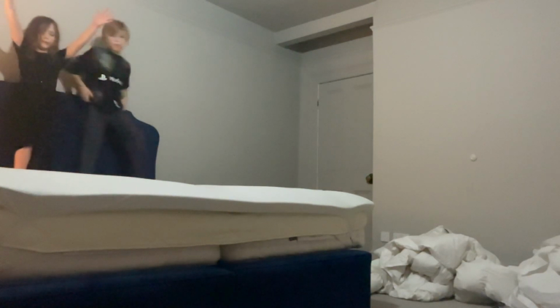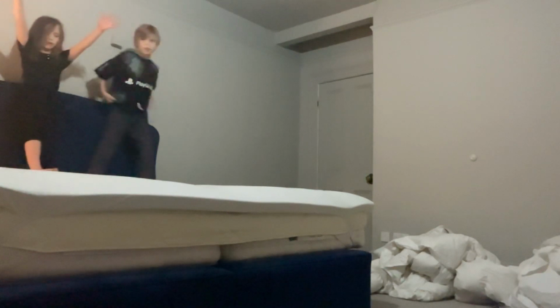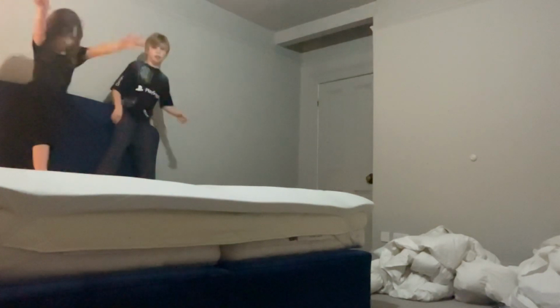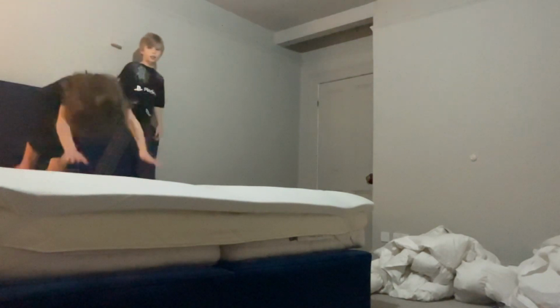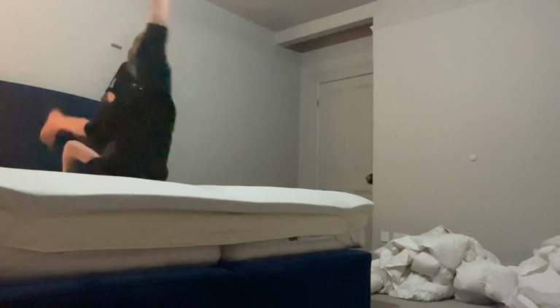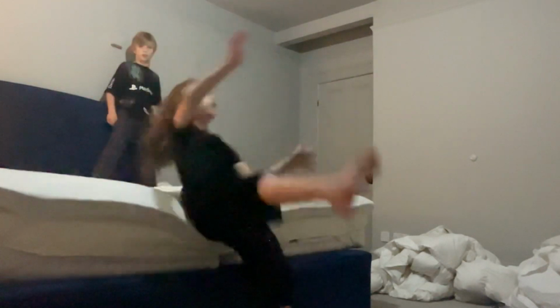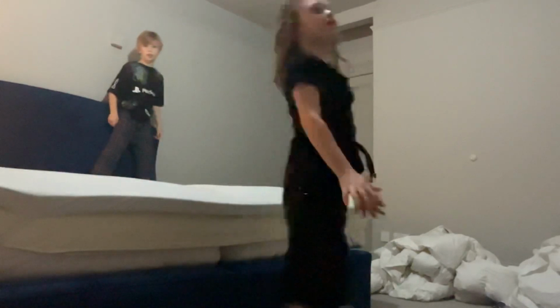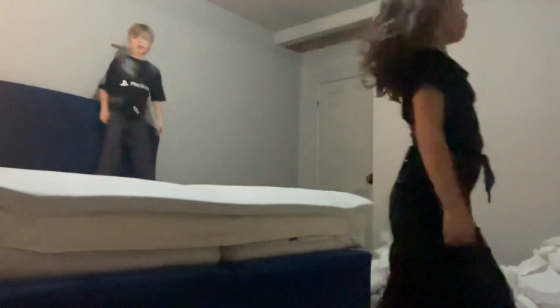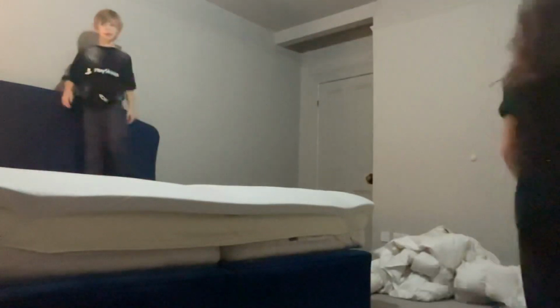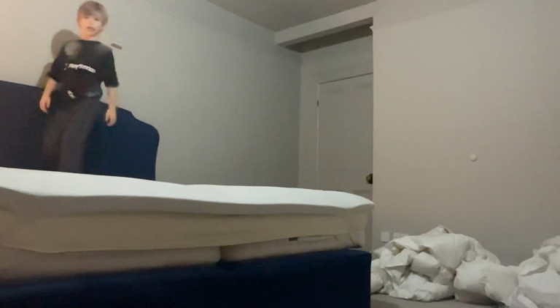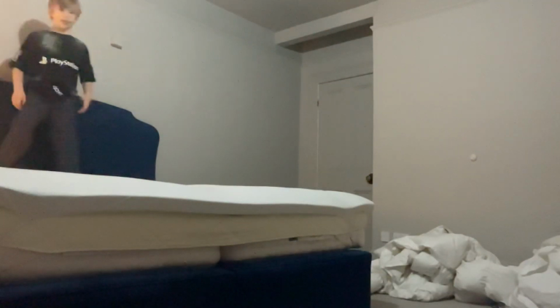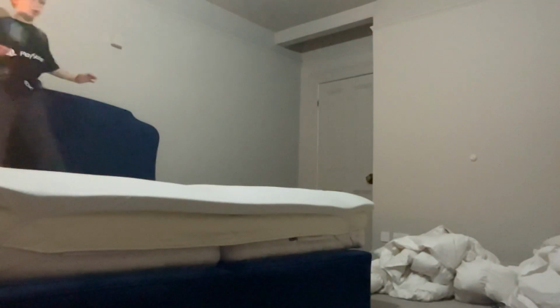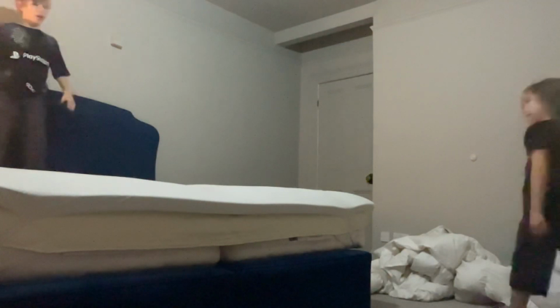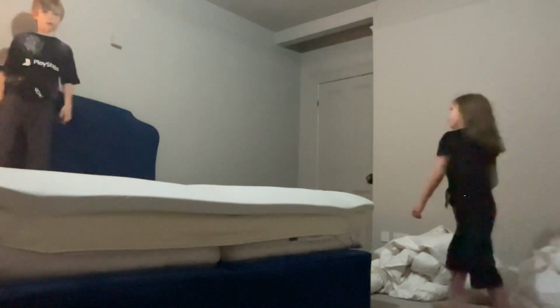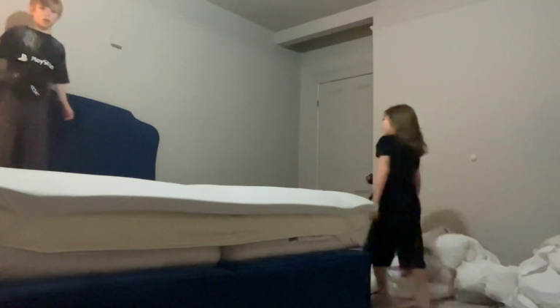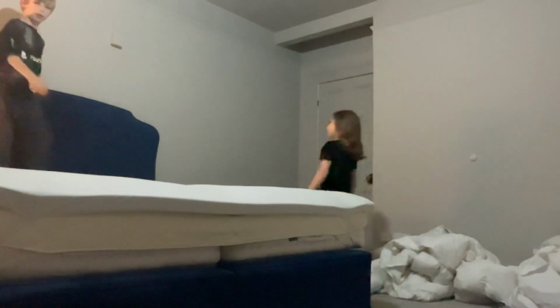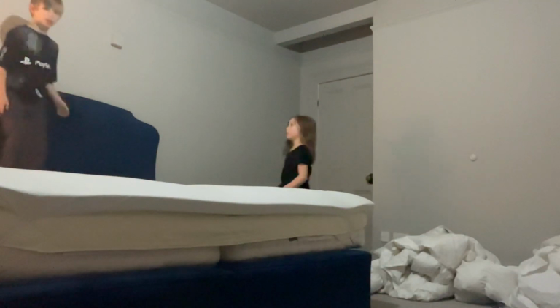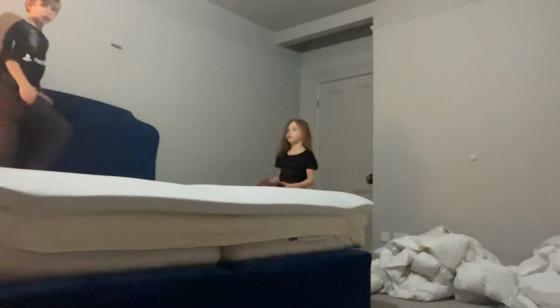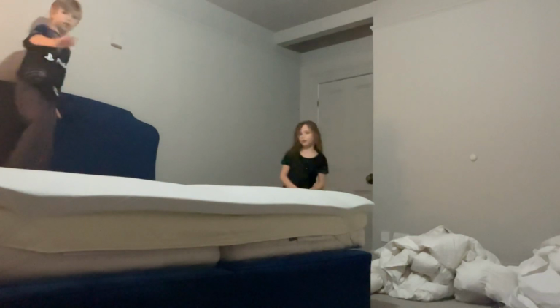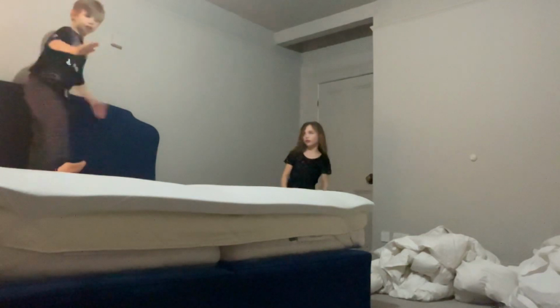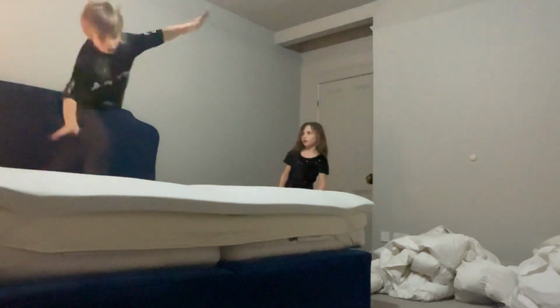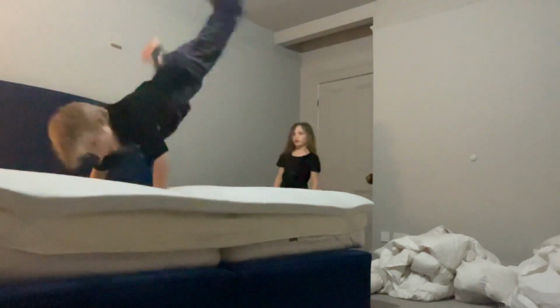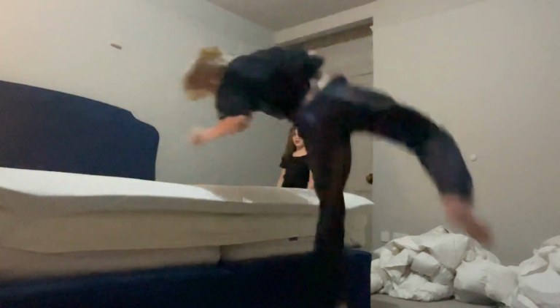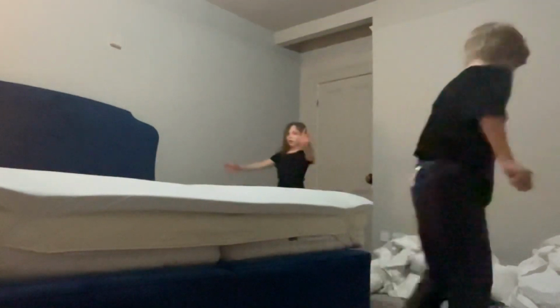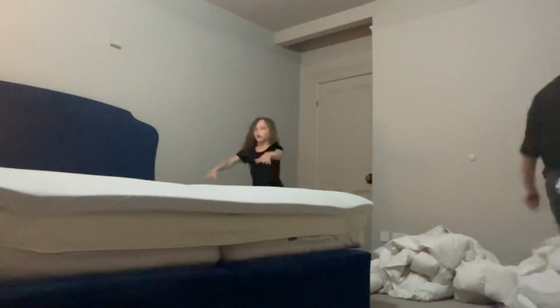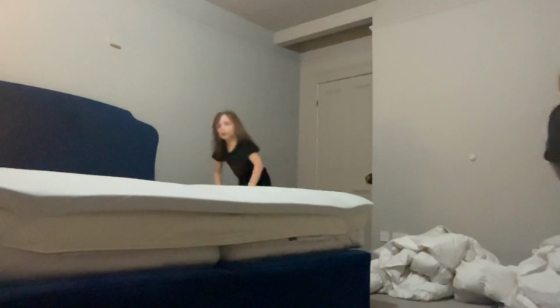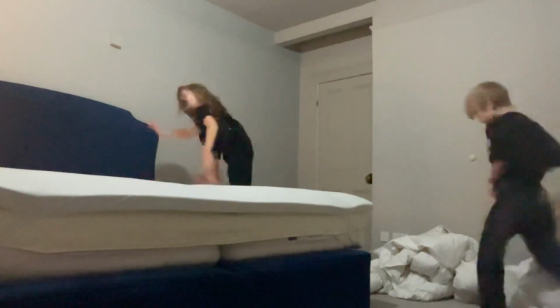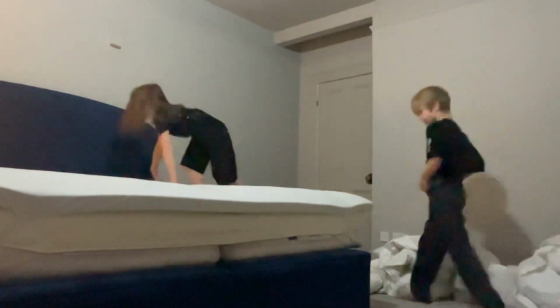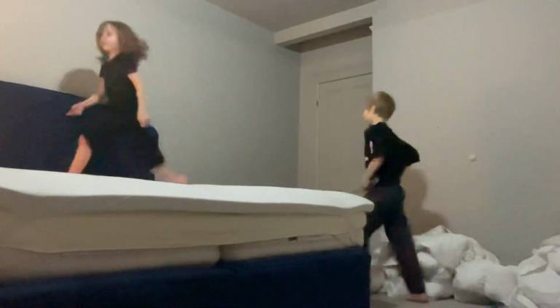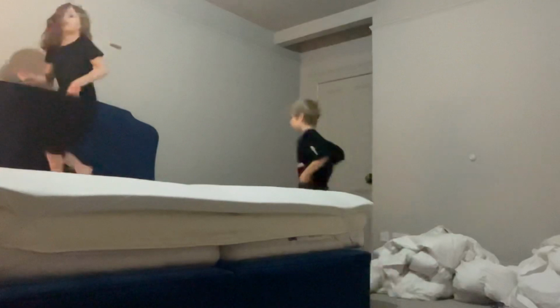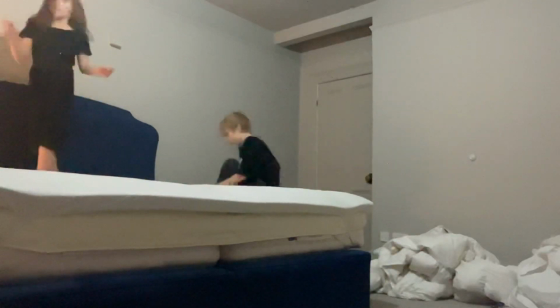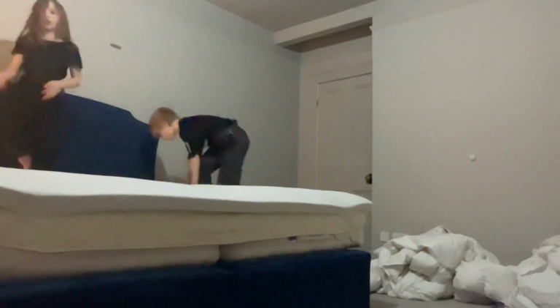Roly-poly again. Now I've got a really cool cartwheel. You go like that. Next up is my turn.